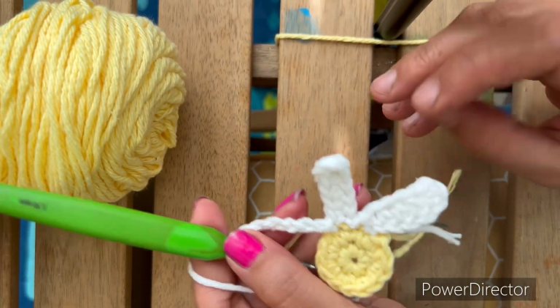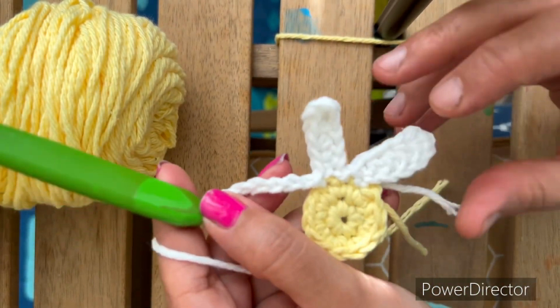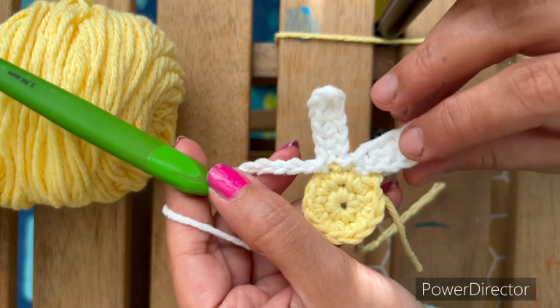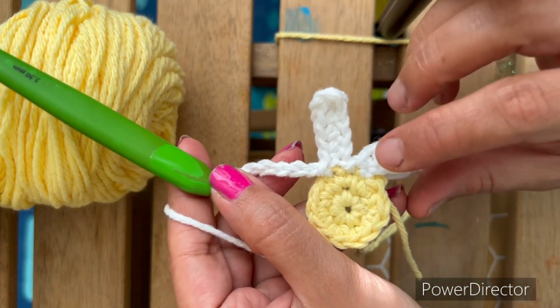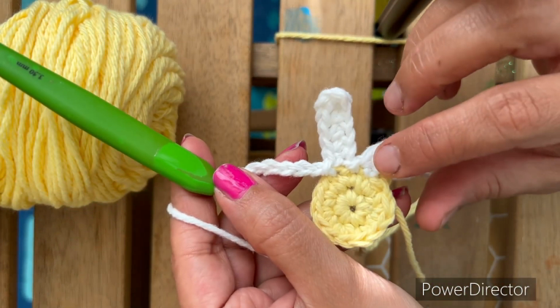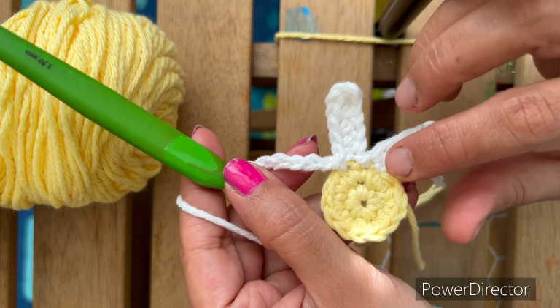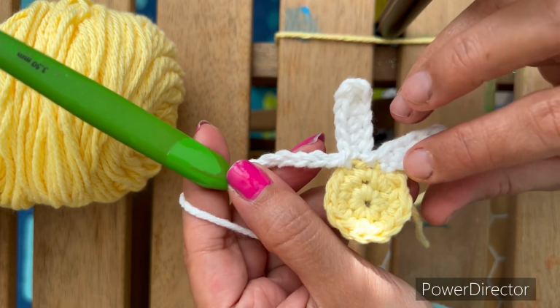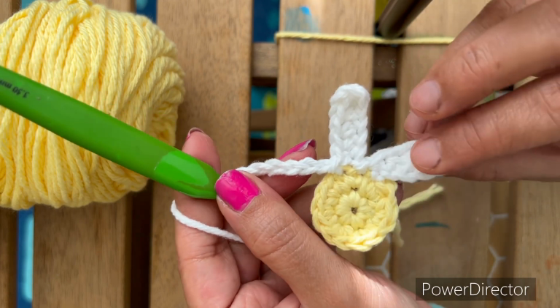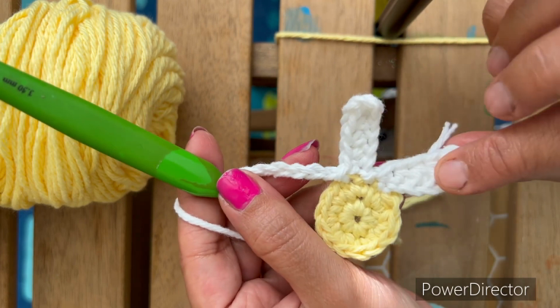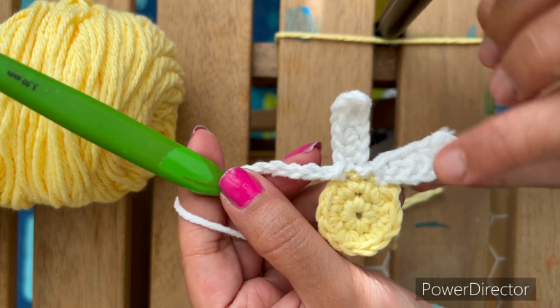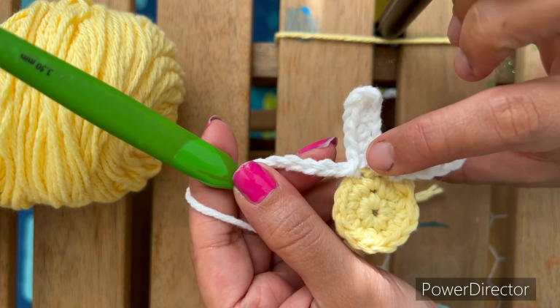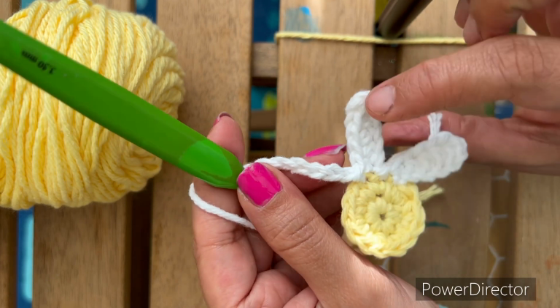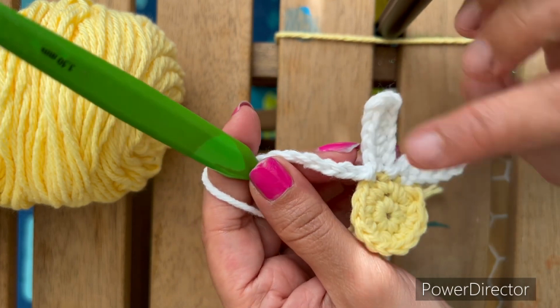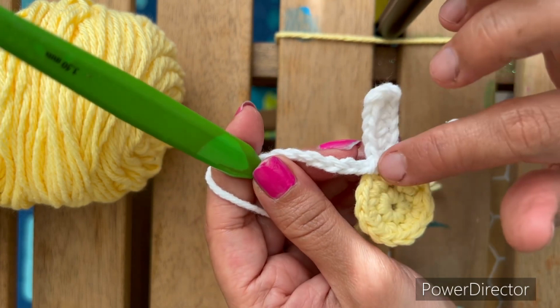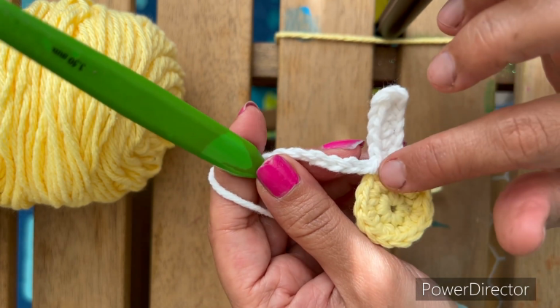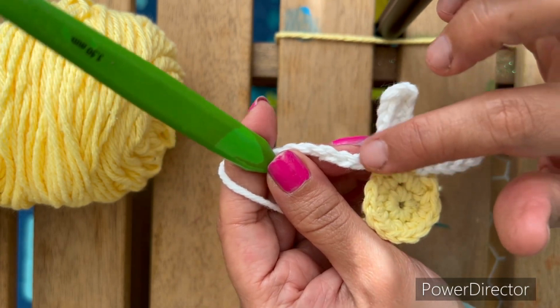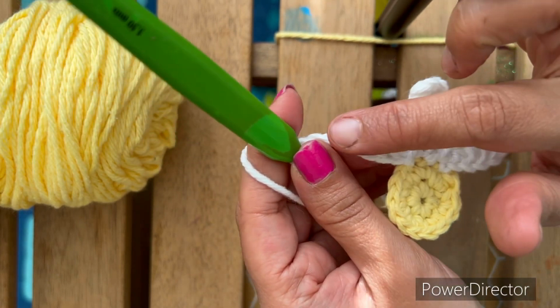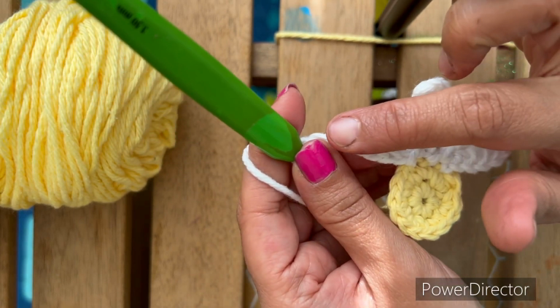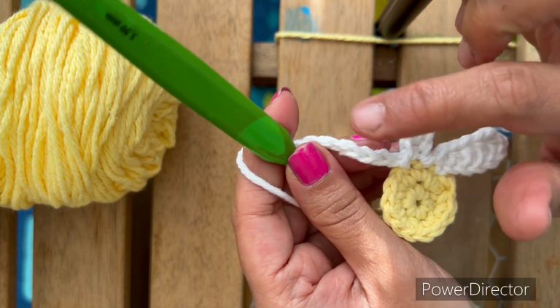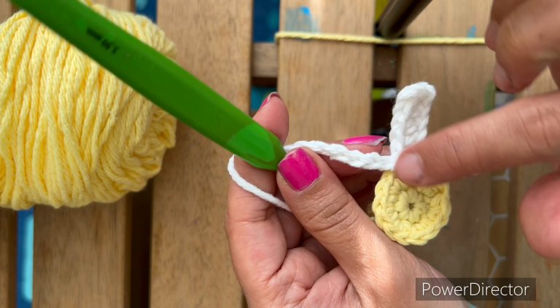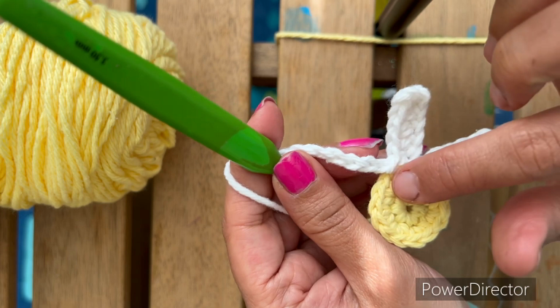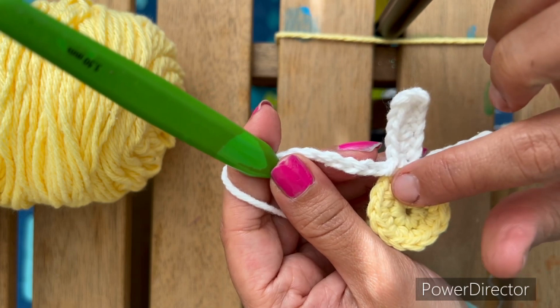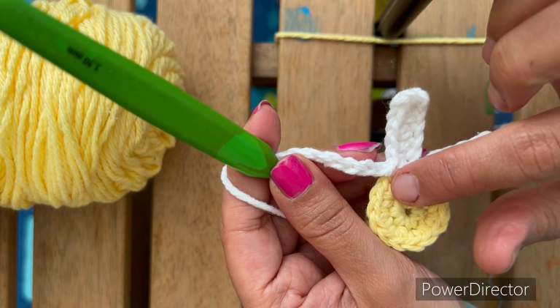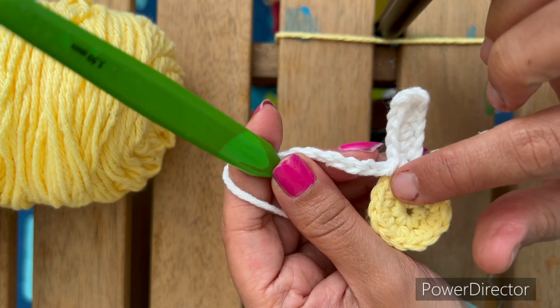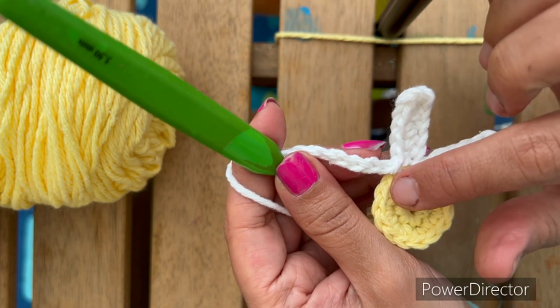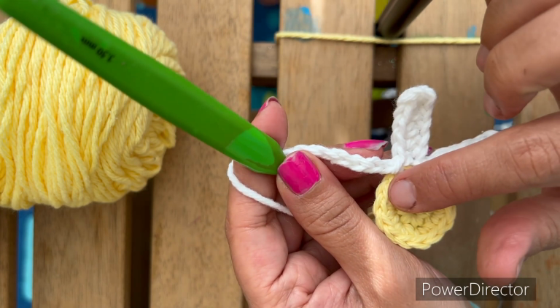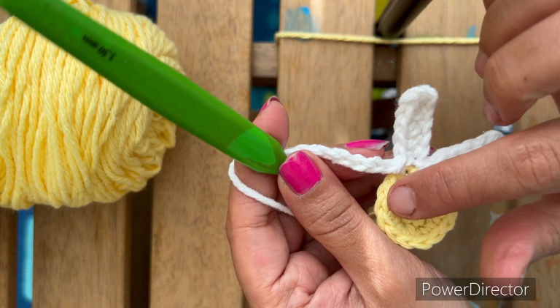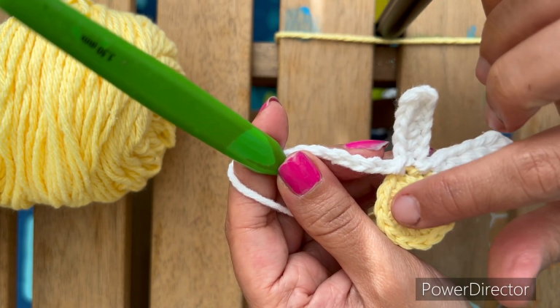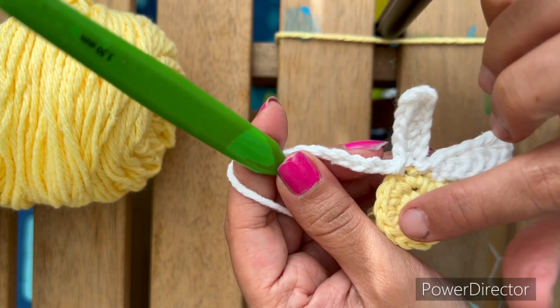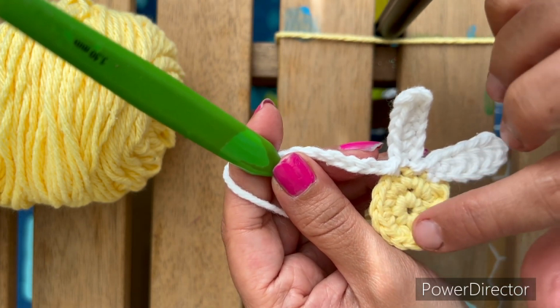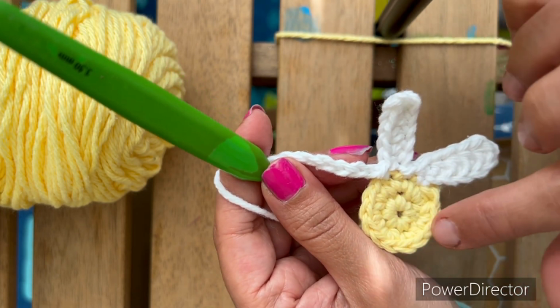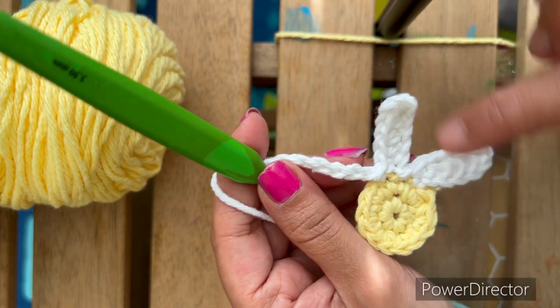Follow the same pattern for all the petals: seven chains, then HDC, the last one single crochet, slip stitch, and next.